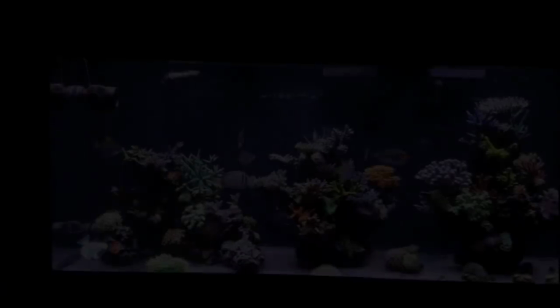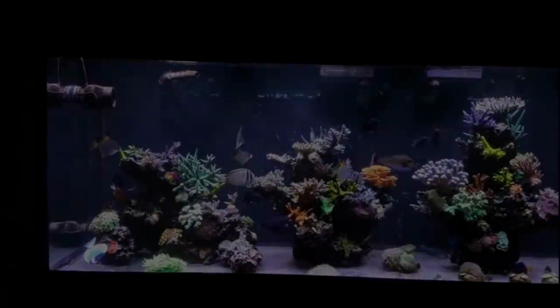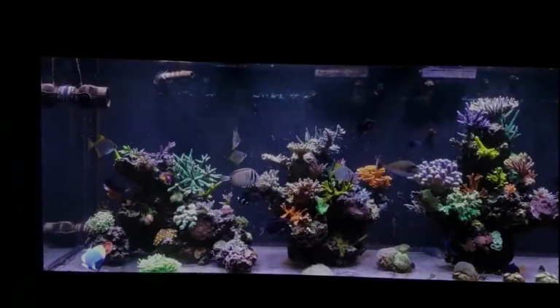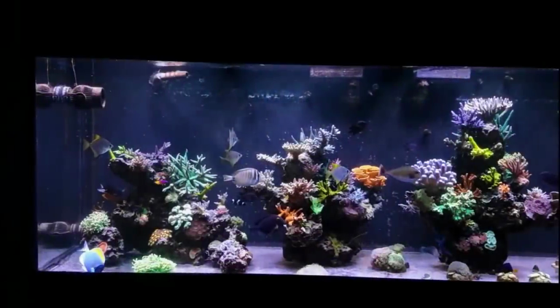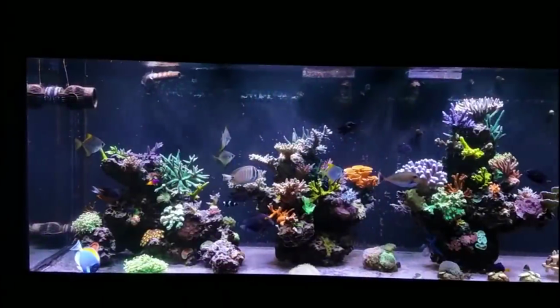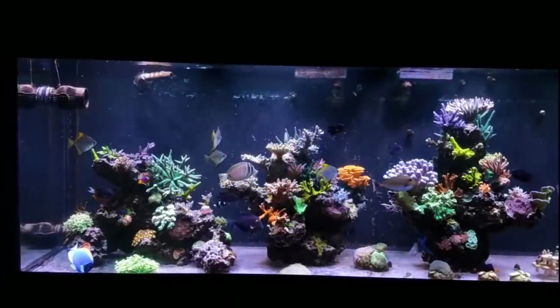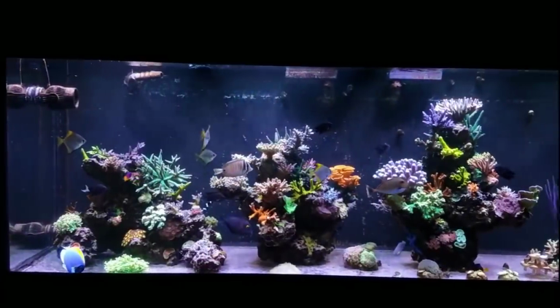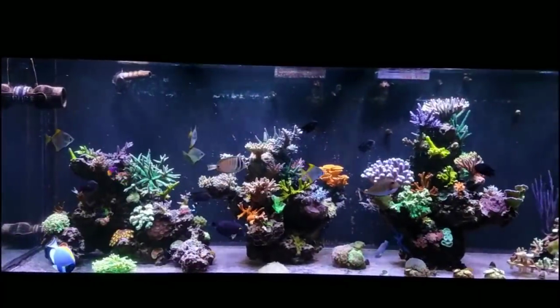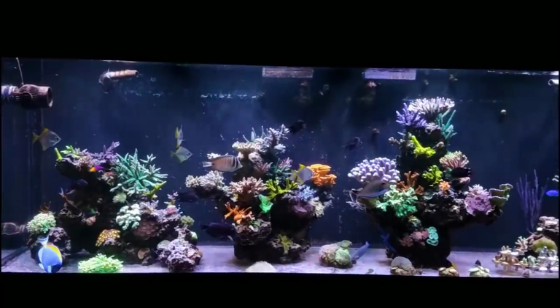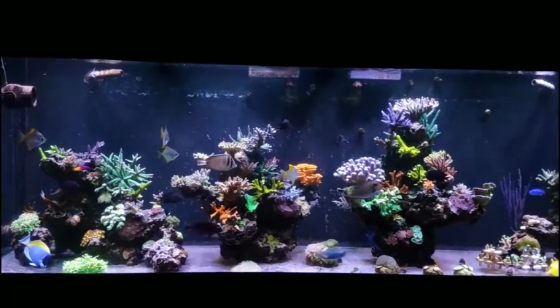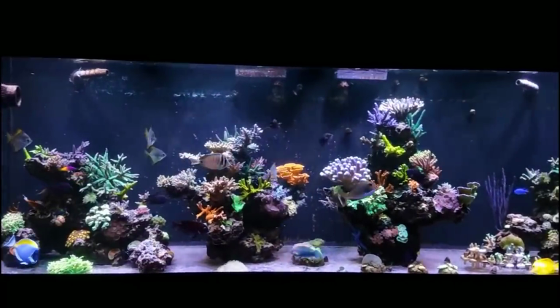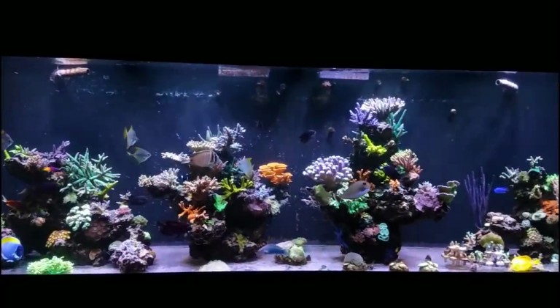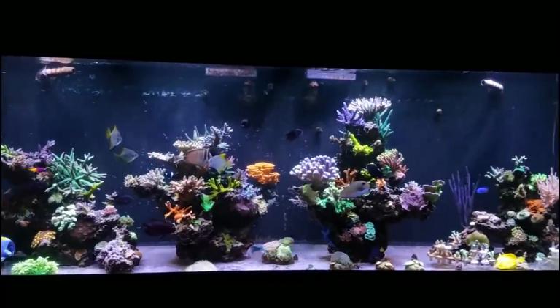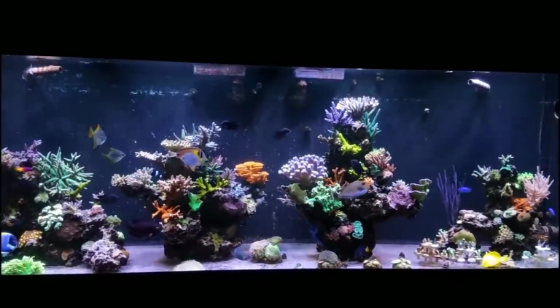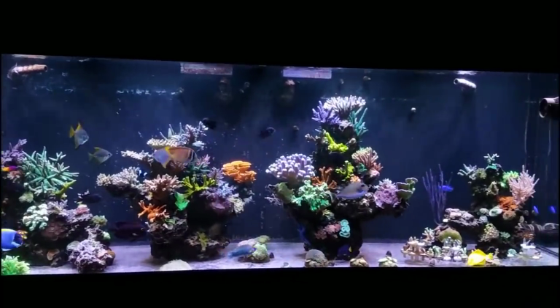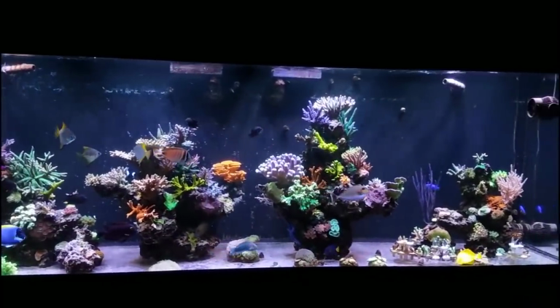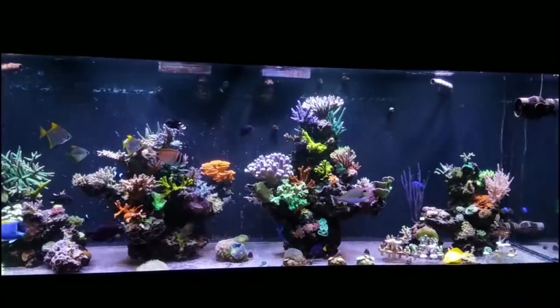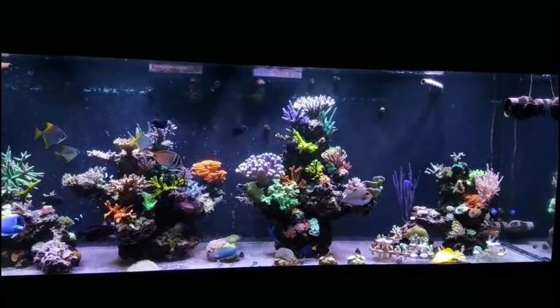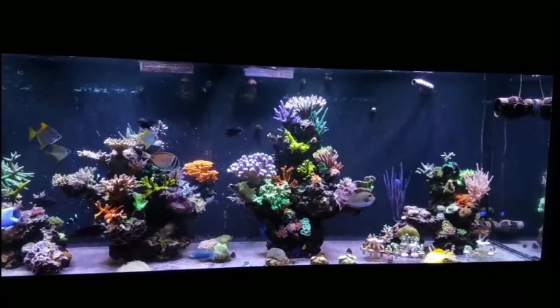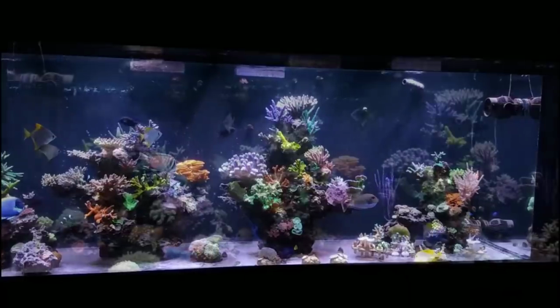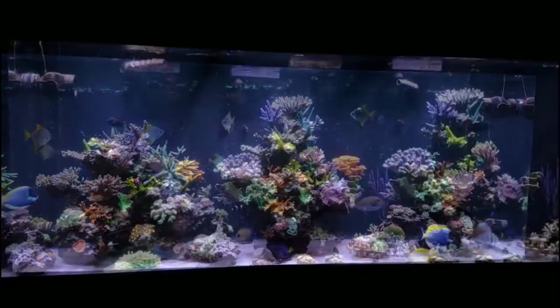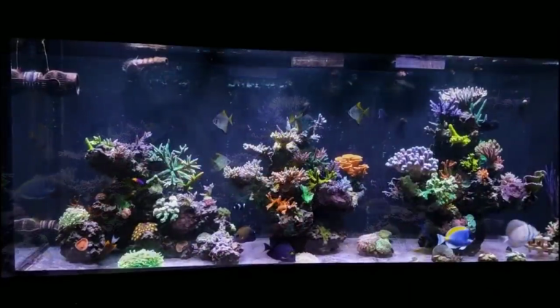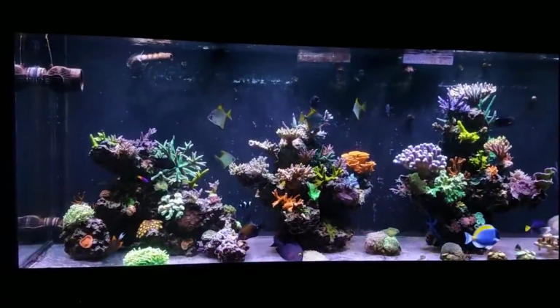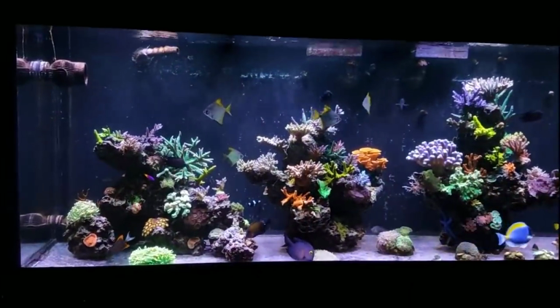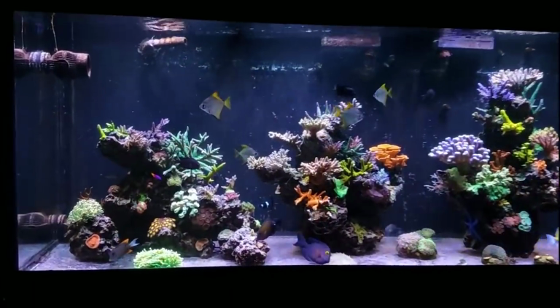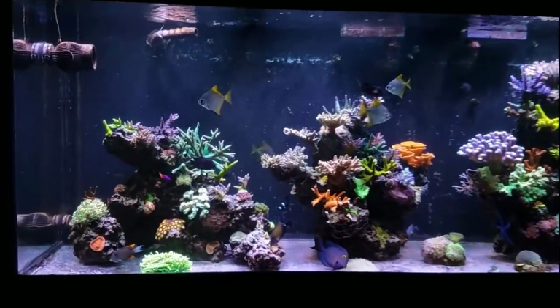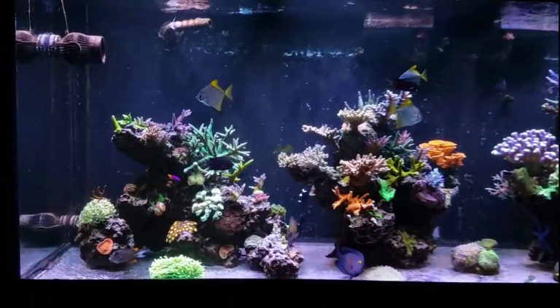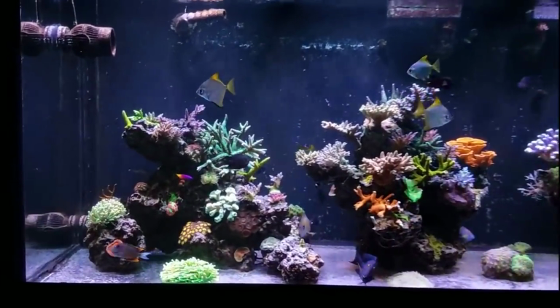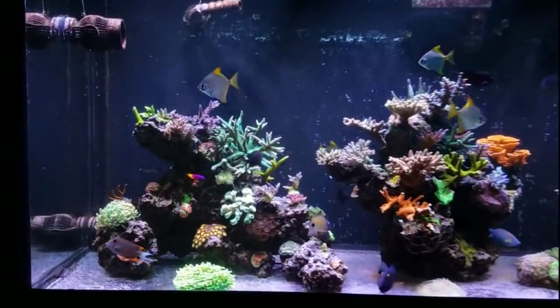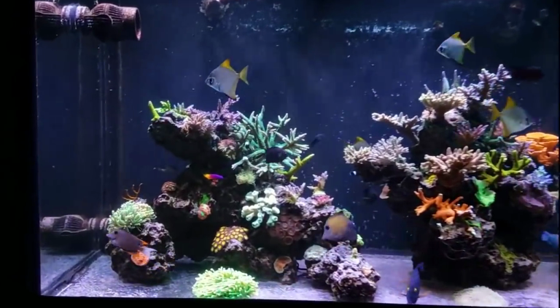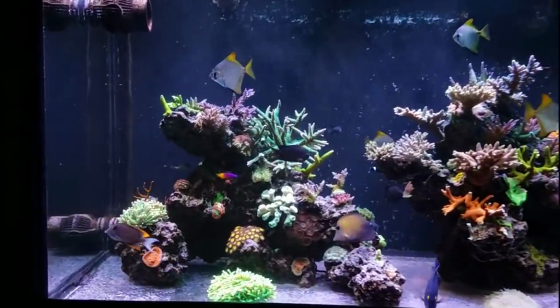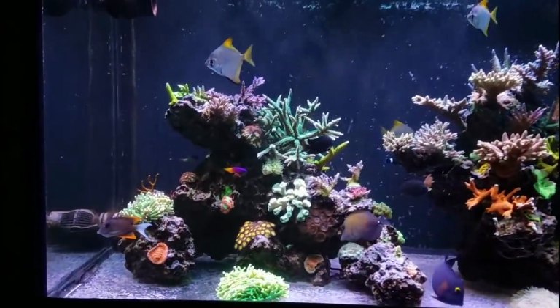What's up guys, welcome back to Fisher Hex. My name is Travis. In today's video we're going to be talking about five things that people do wrong when dosing calcium and alkalinity to their reef tank.